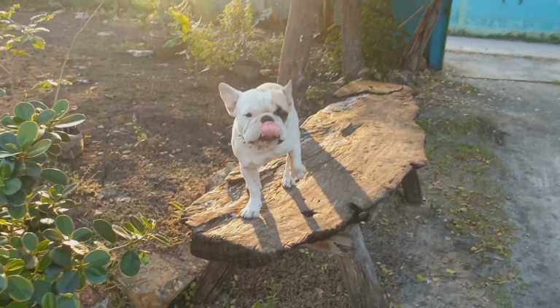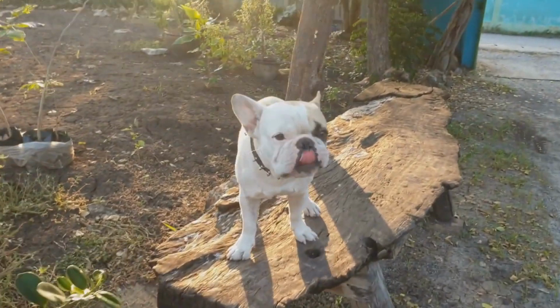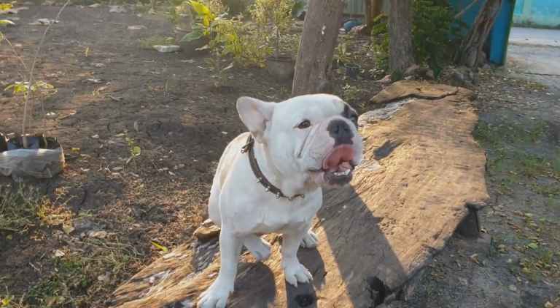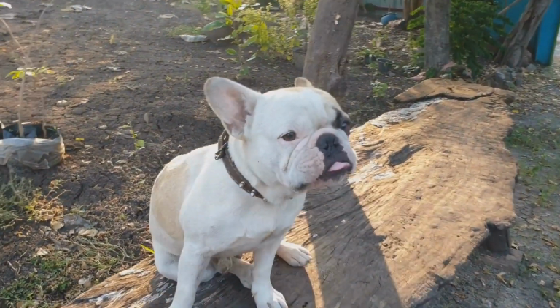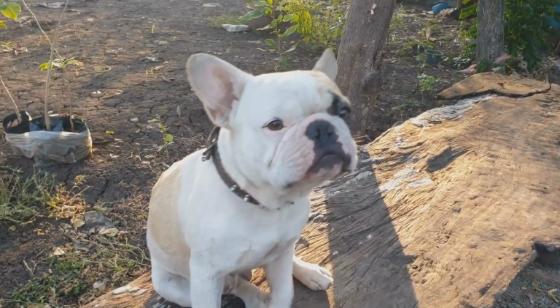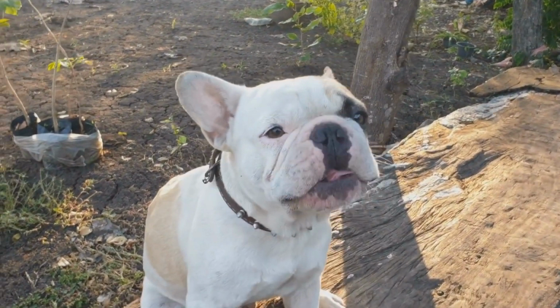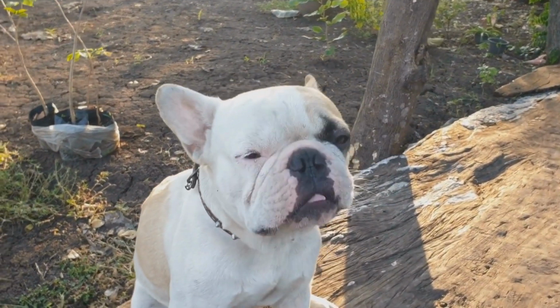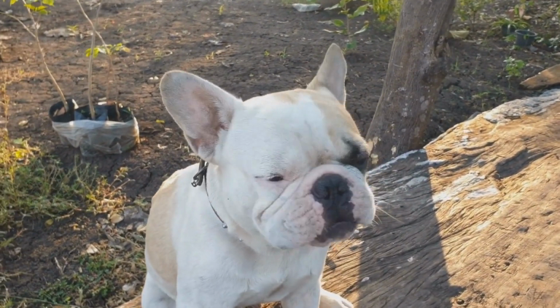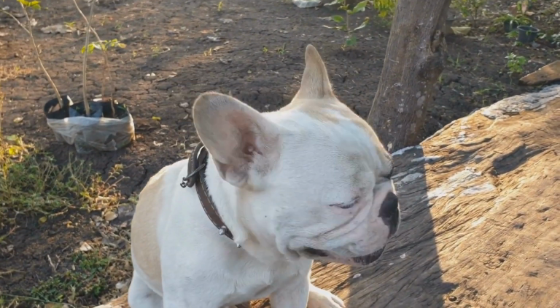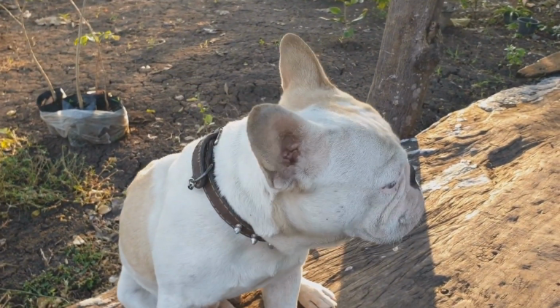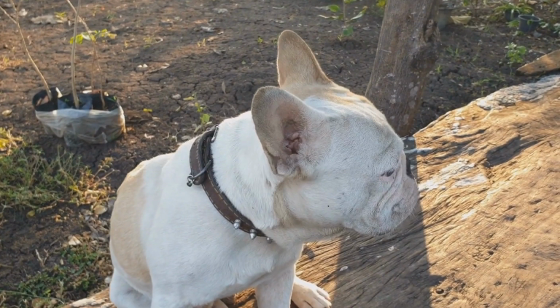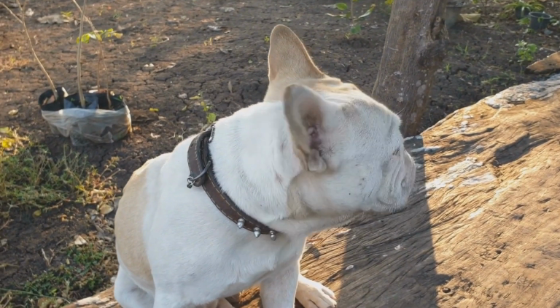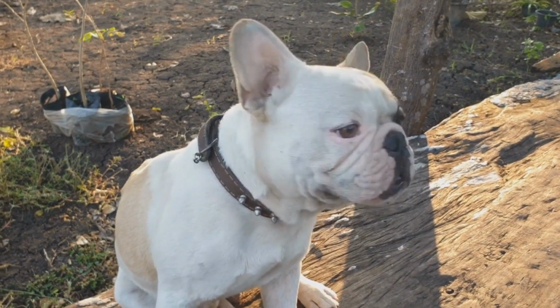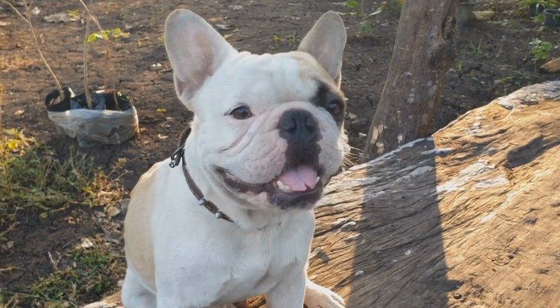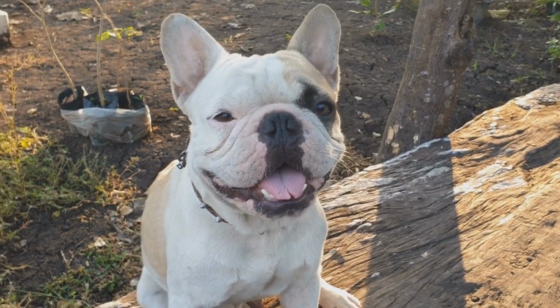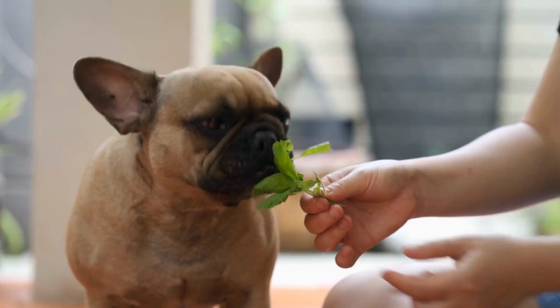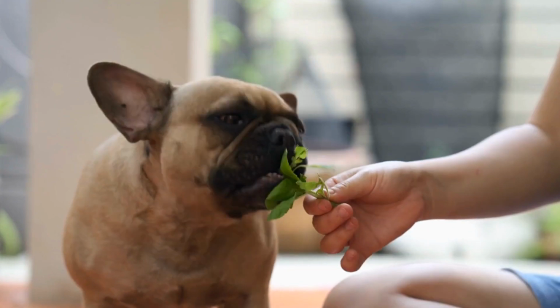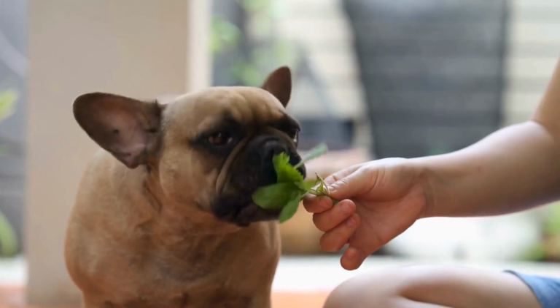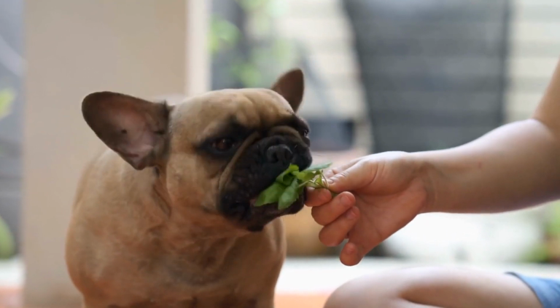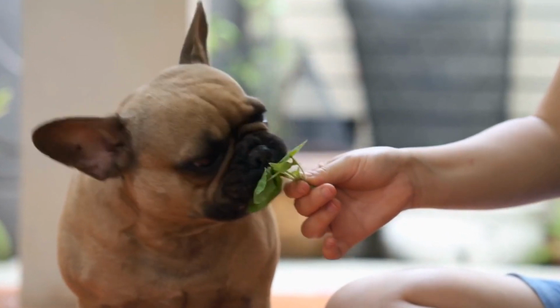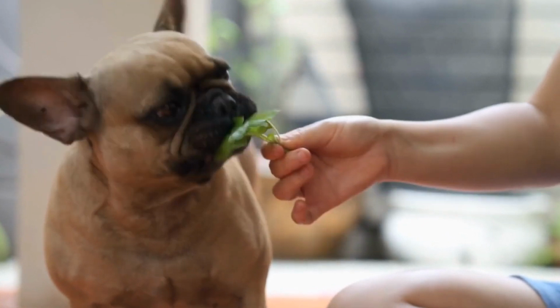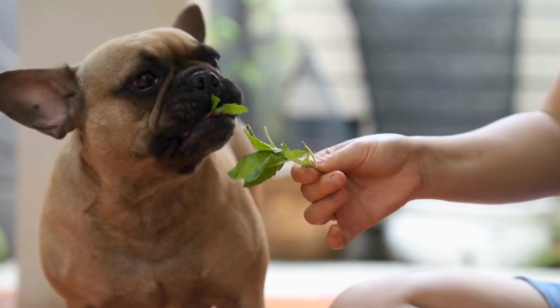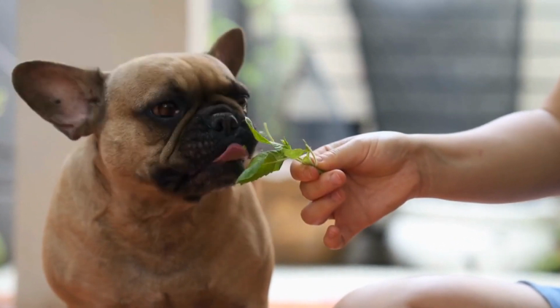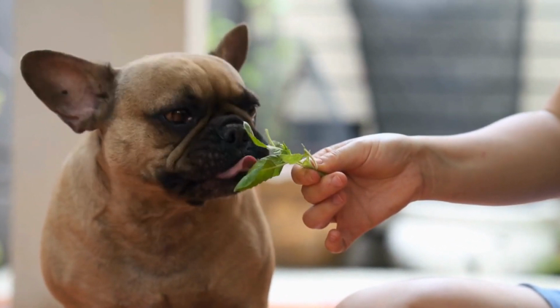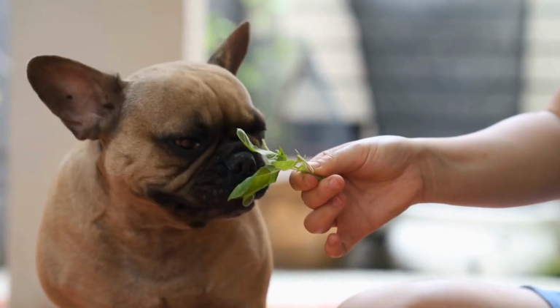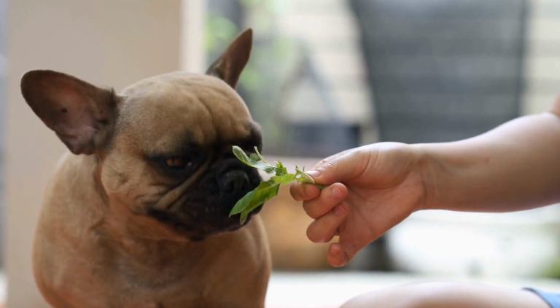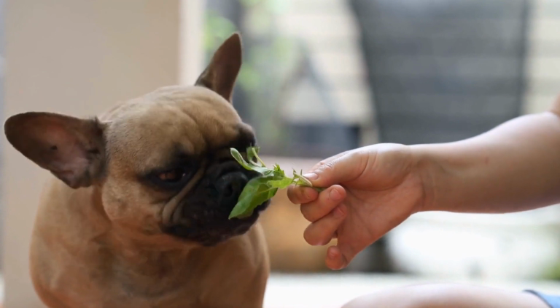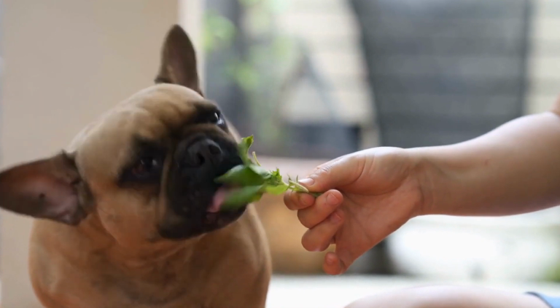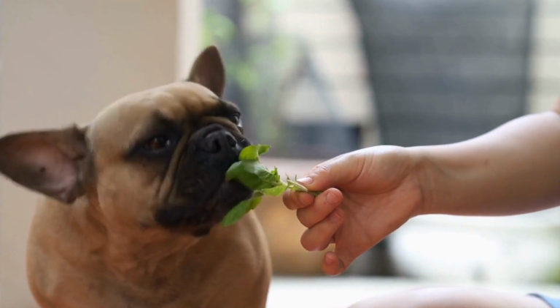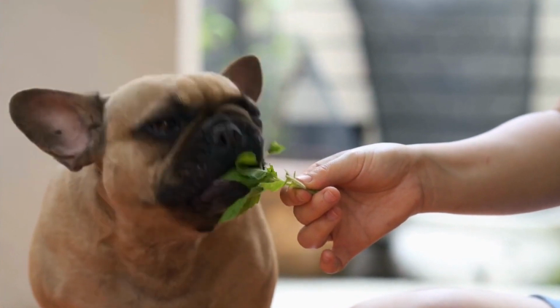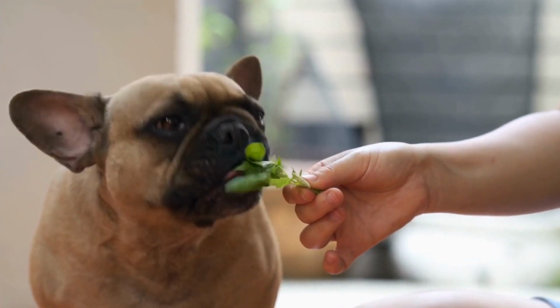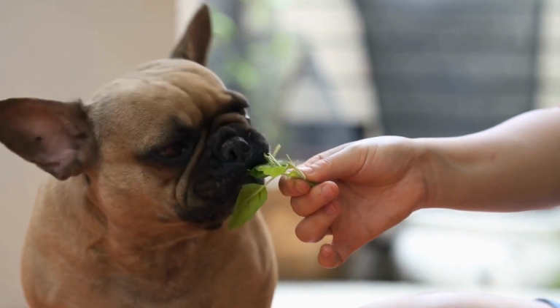Preventing Destructive Behavior. French Bulldogs can become destructive when bored. Intelligence toys keep them engaged and entertained, reducing destructive behaviors like excessive chewing or digging.